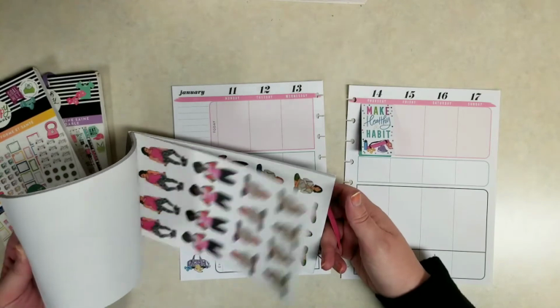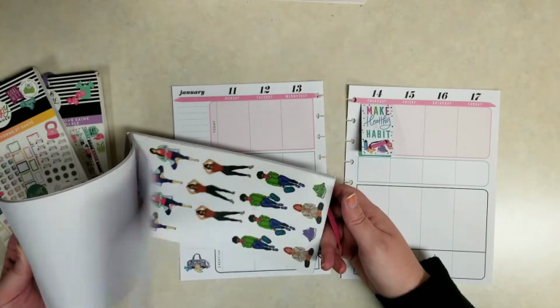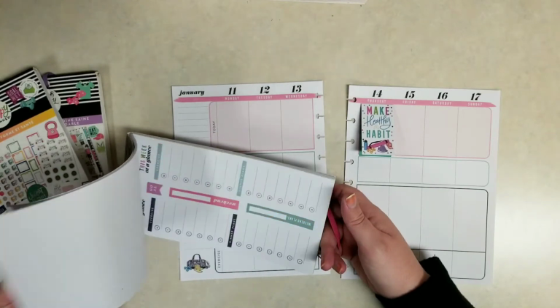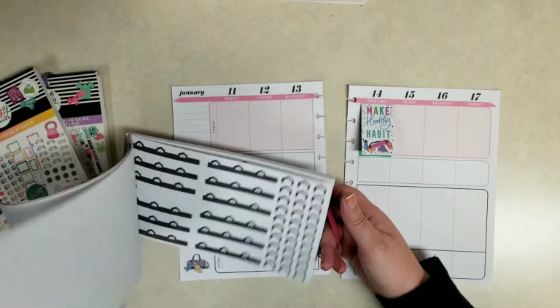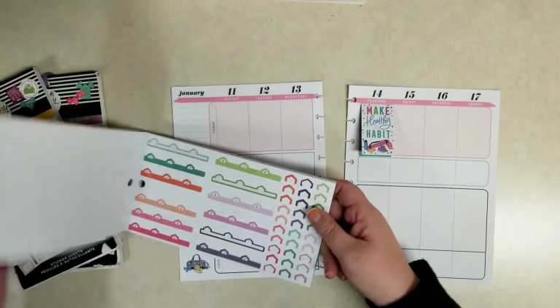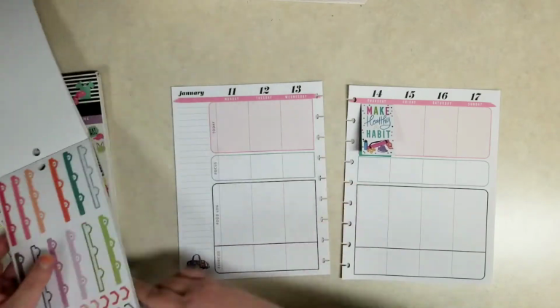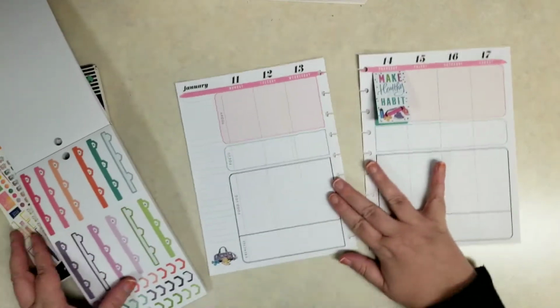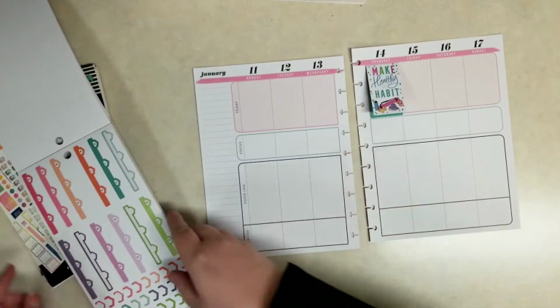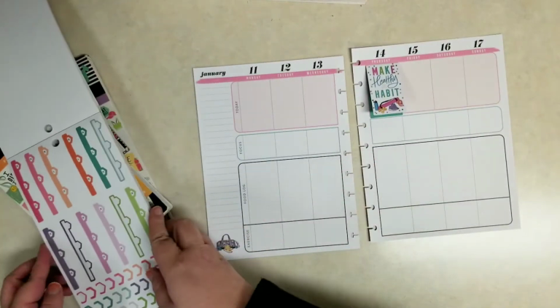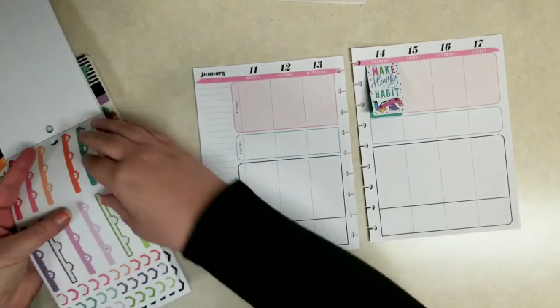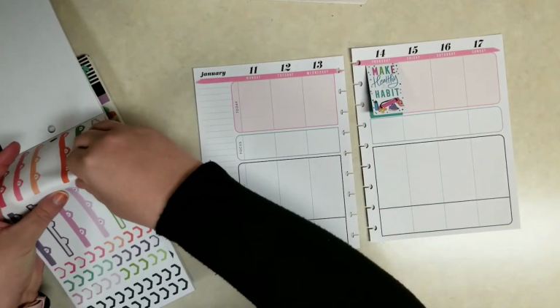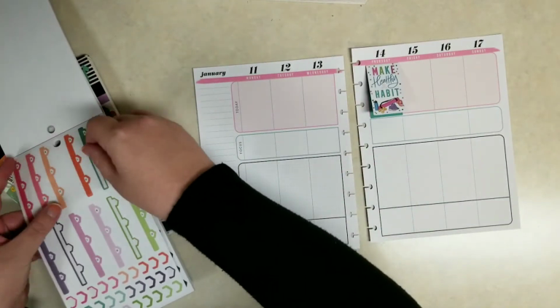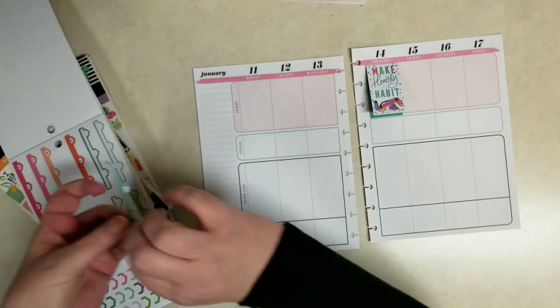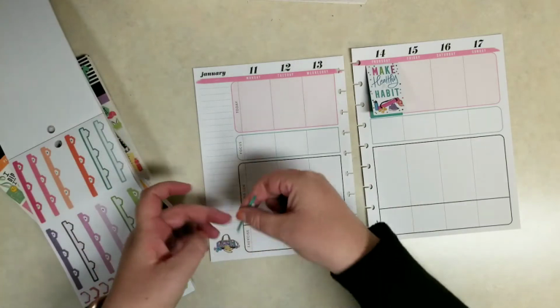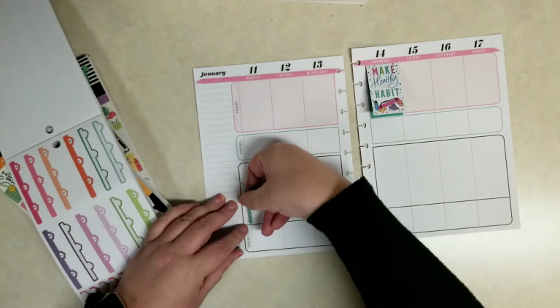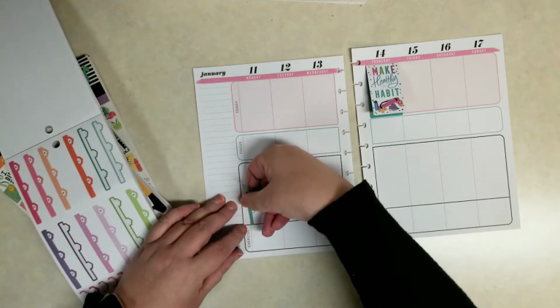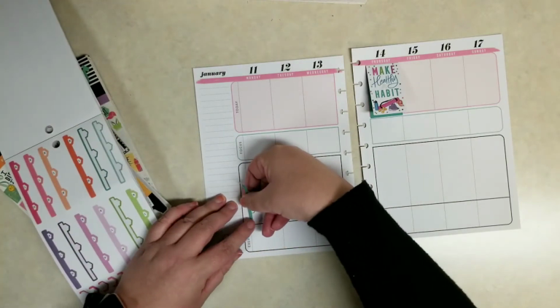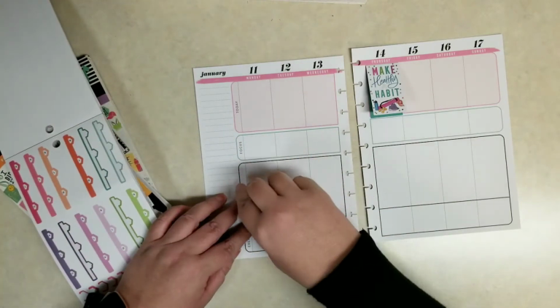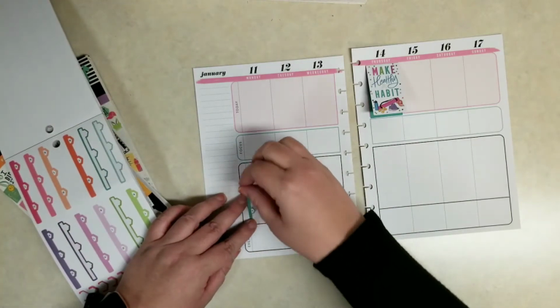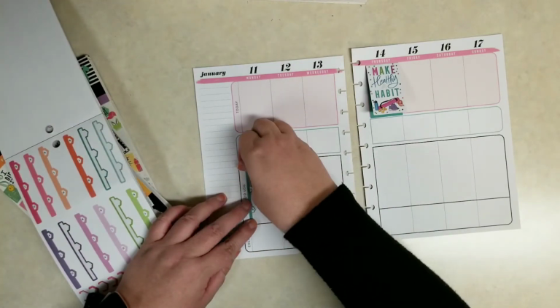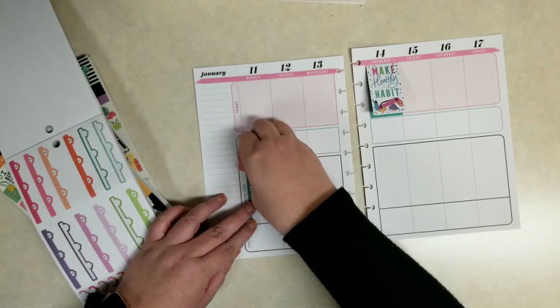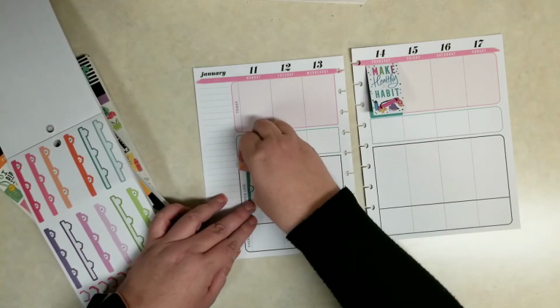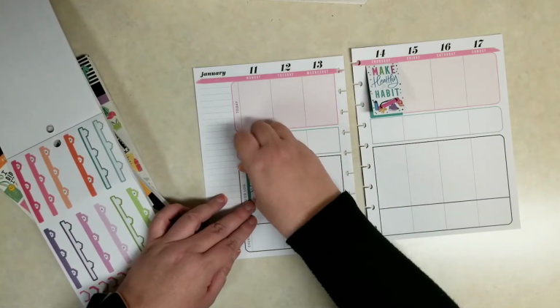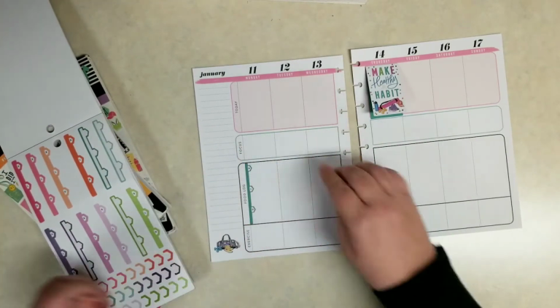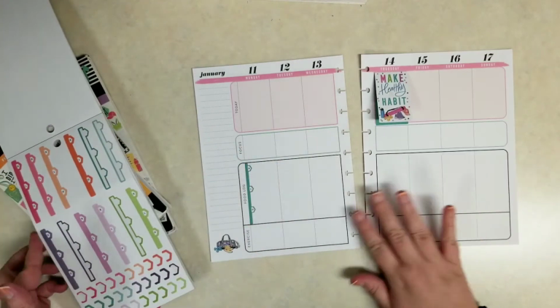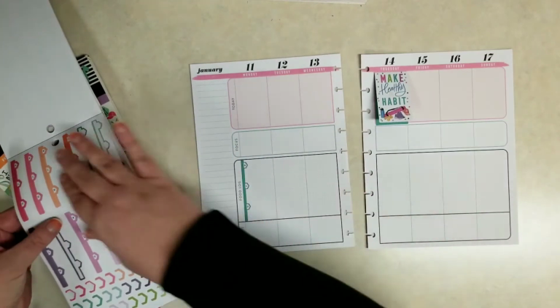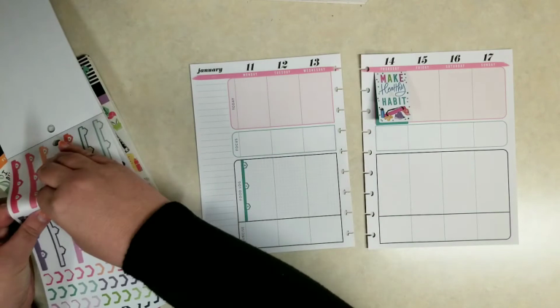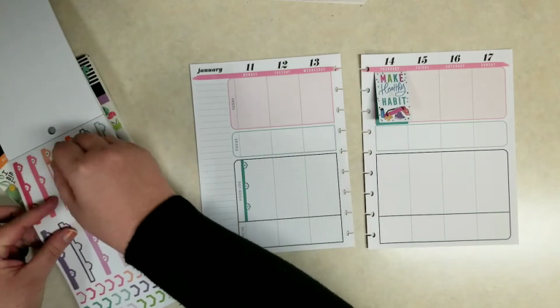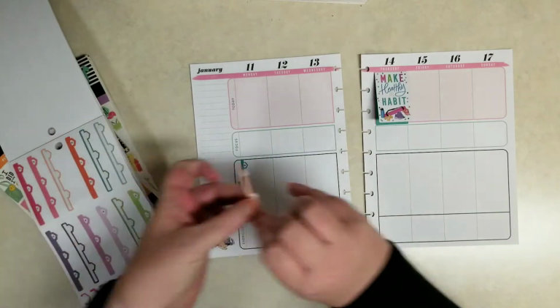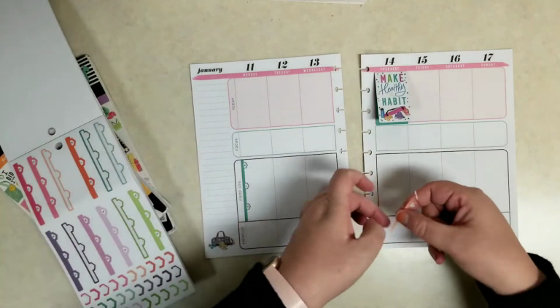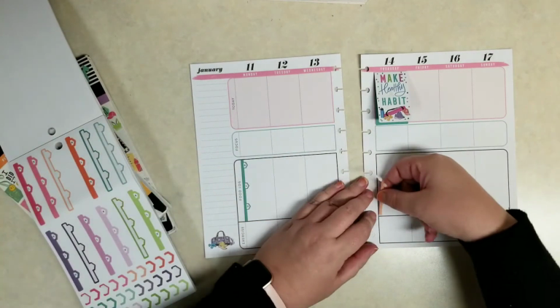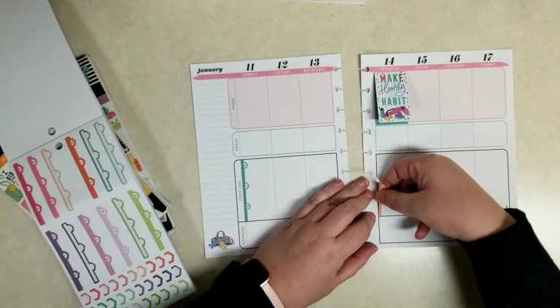Then I like to come in and put these food log stickers. They have little space for breakfast, lunch, dinner, and you can put your snacks in between those things. I'm just going to put one on each side of the week.